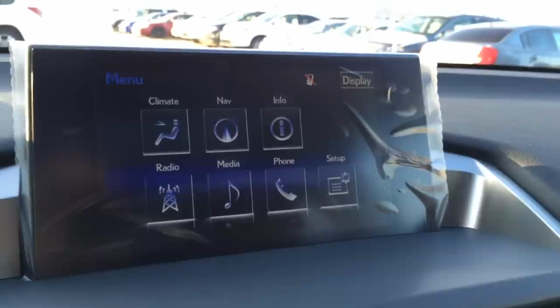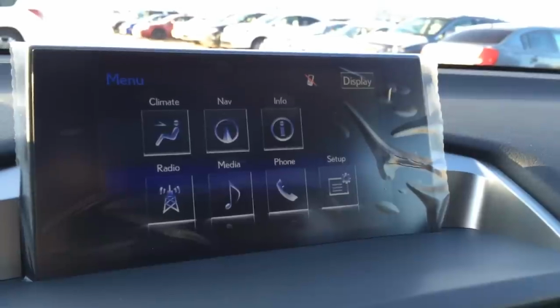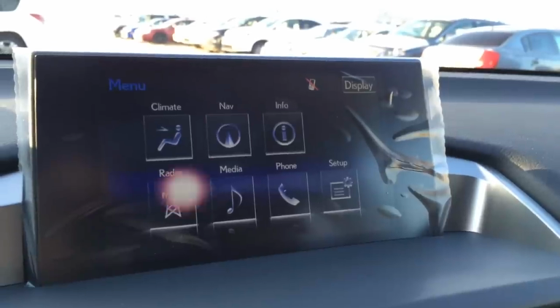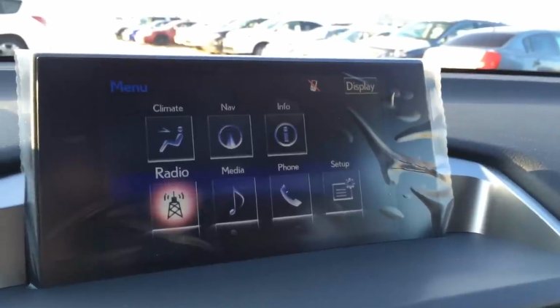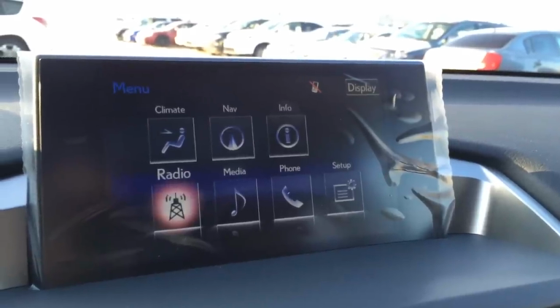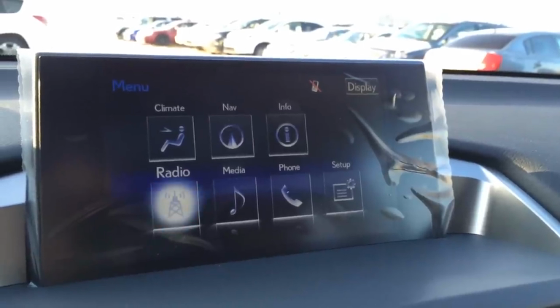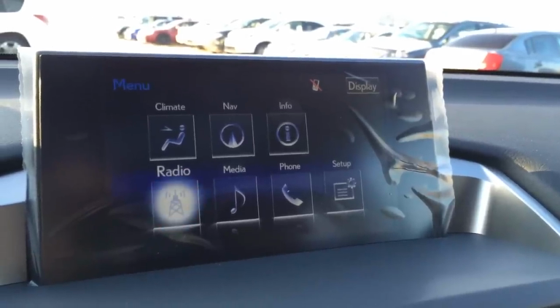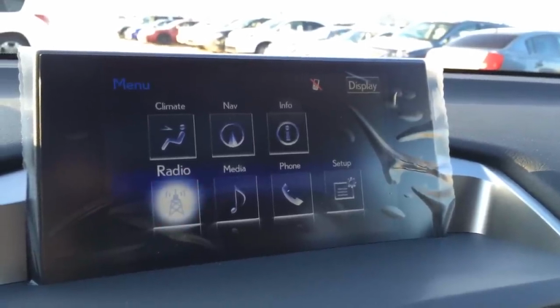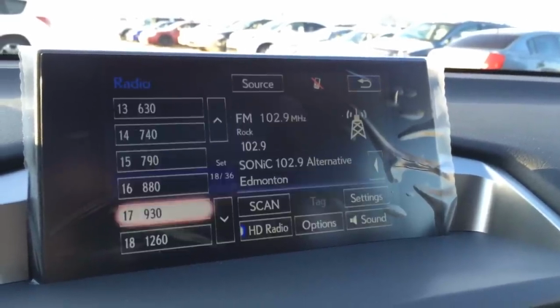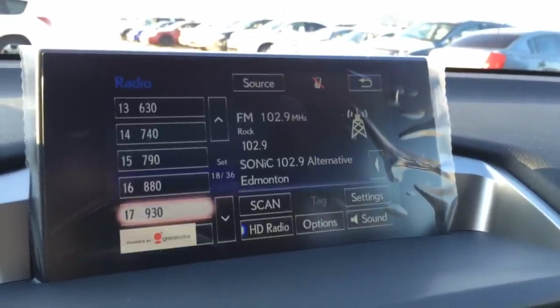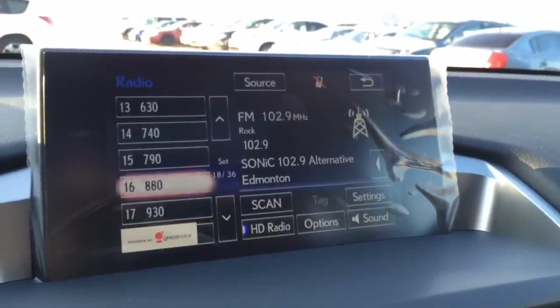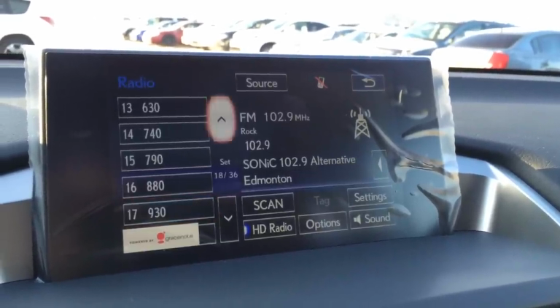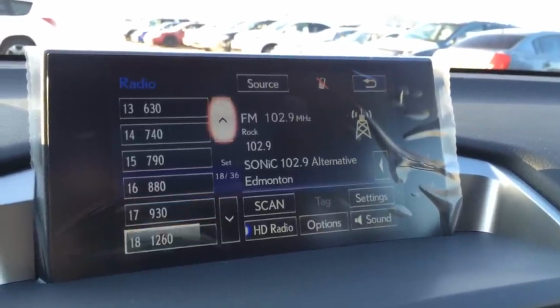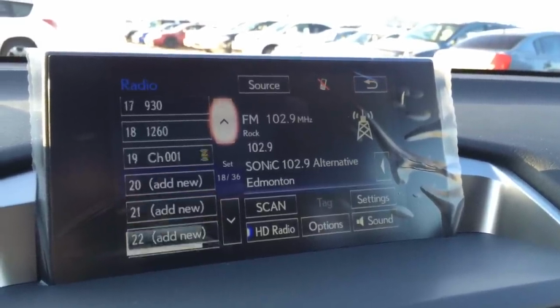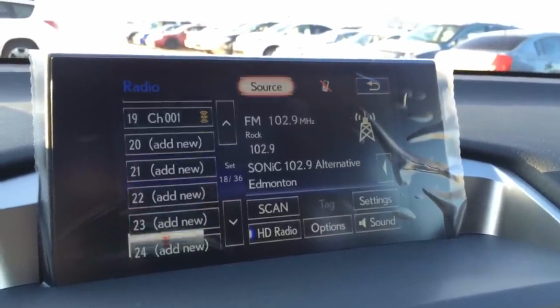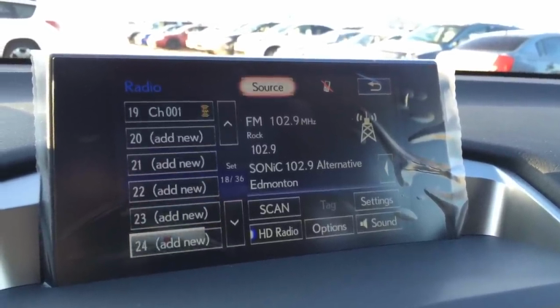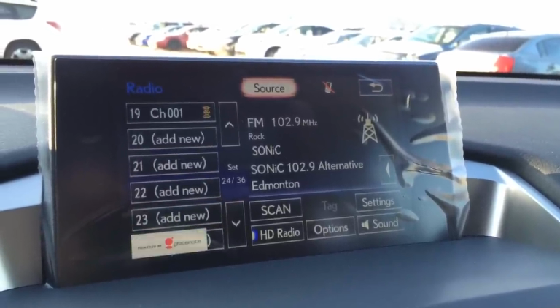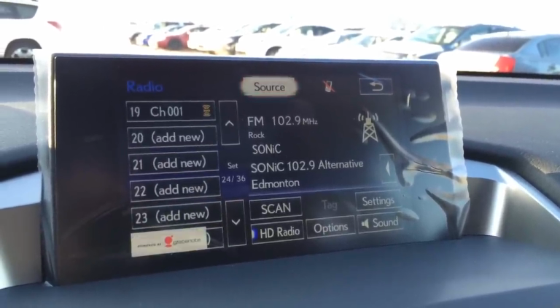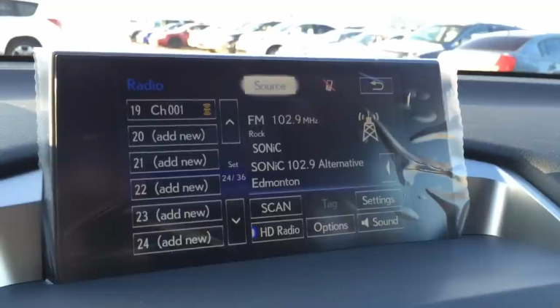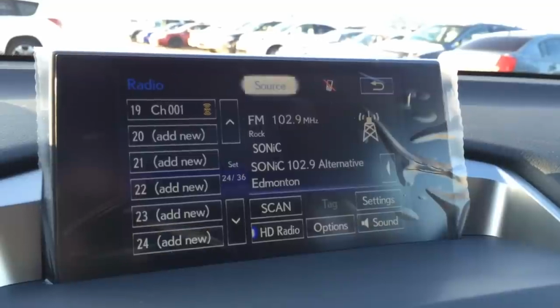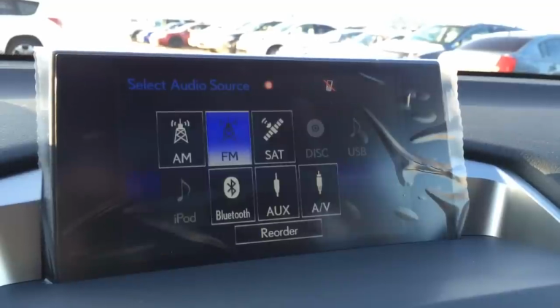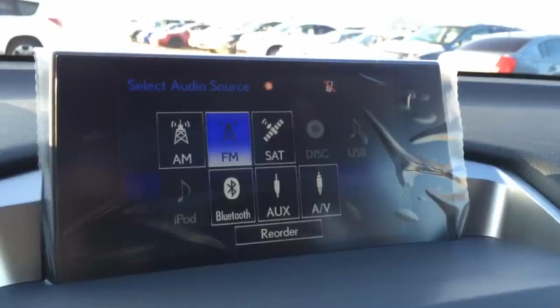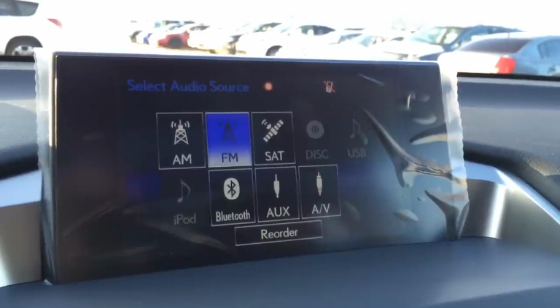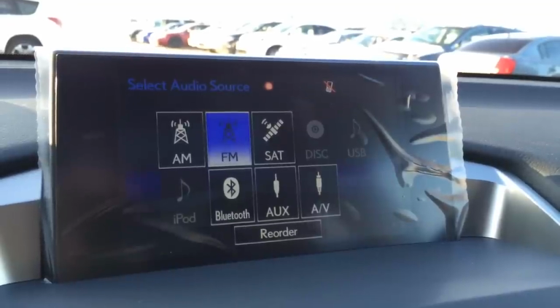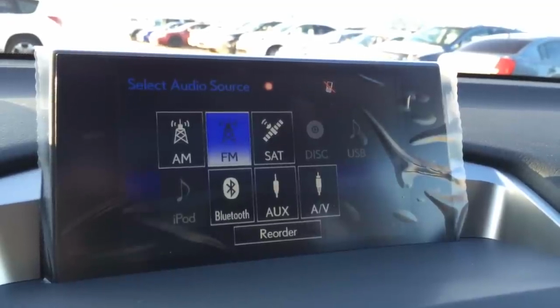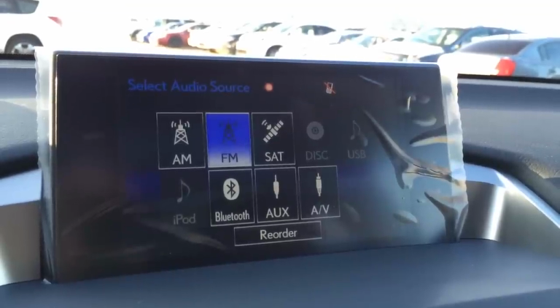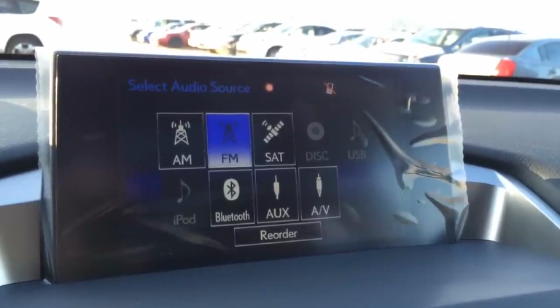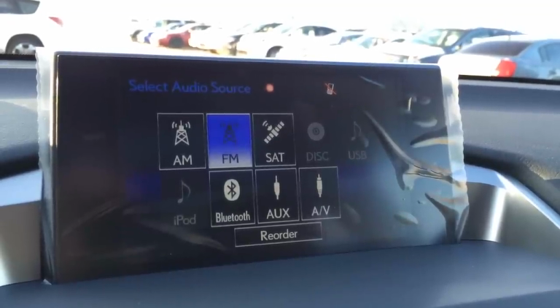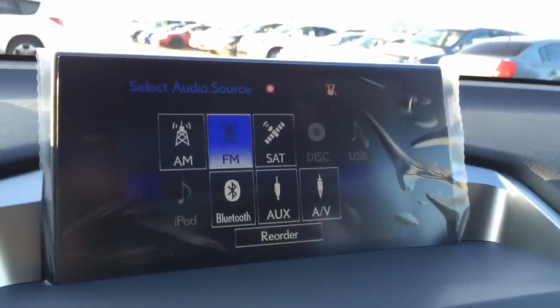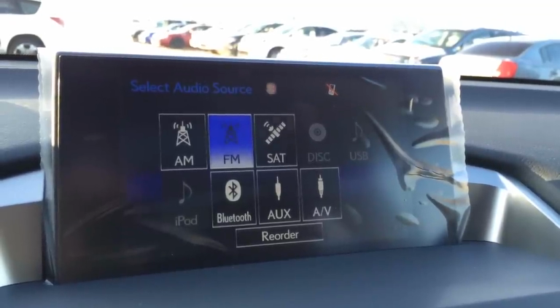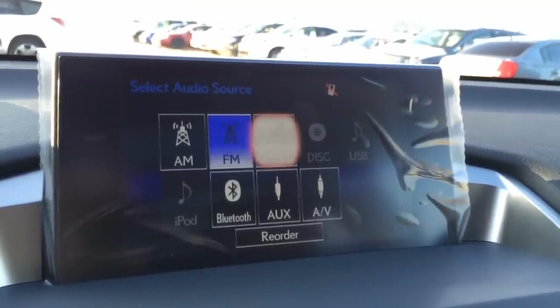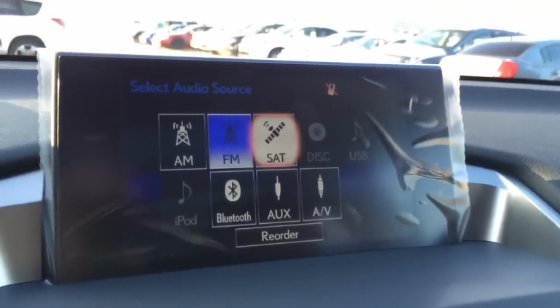For your audio, you have a 10-speaker Lexus audio system — AM, FM, satellite, CD, DVD, USB, Bluetooth, and auxiliary.